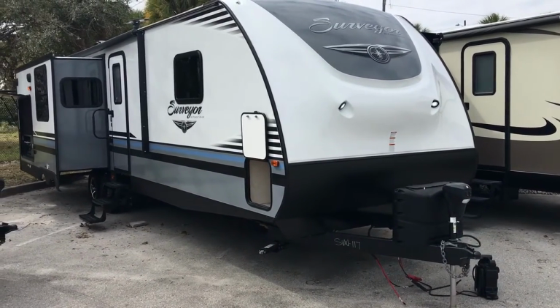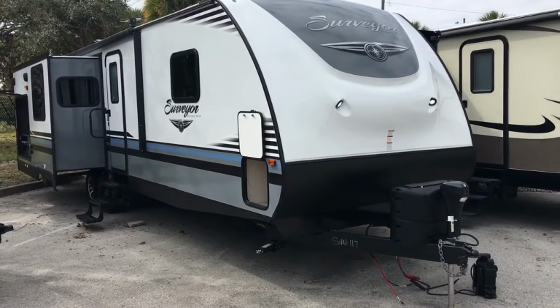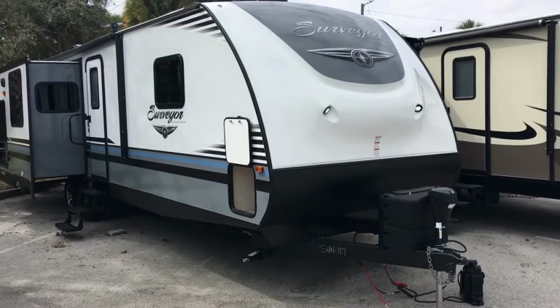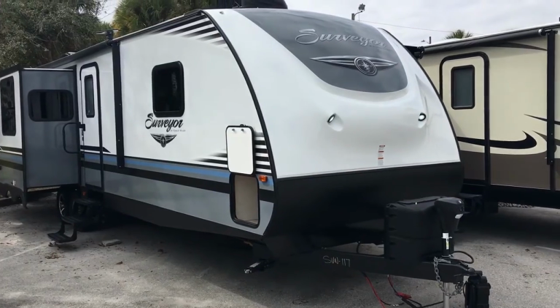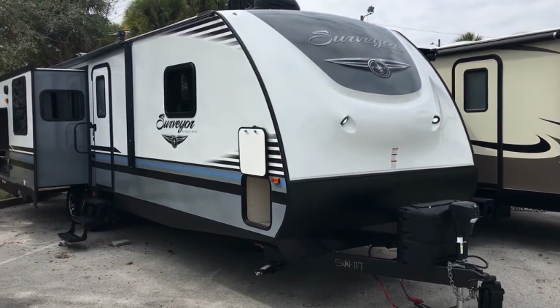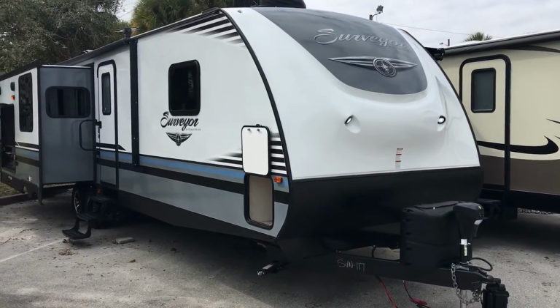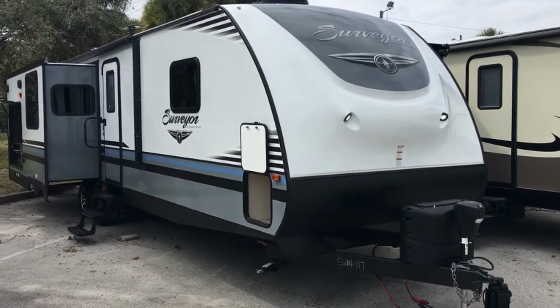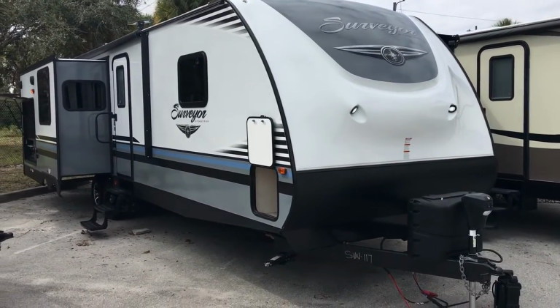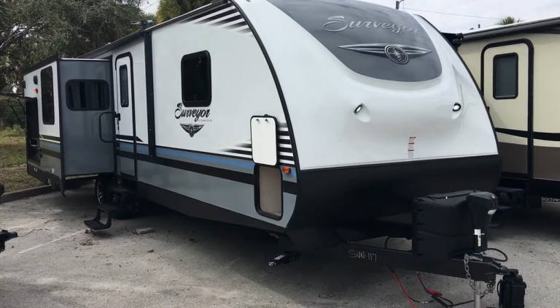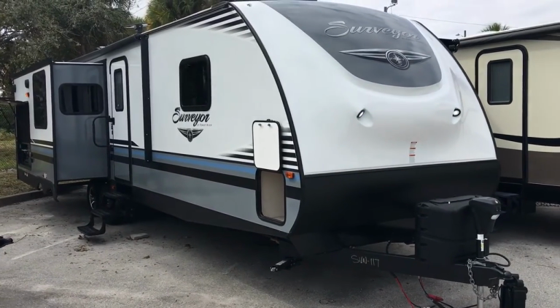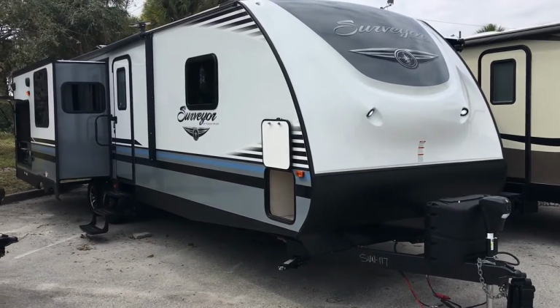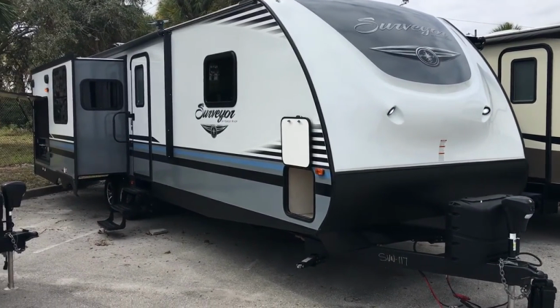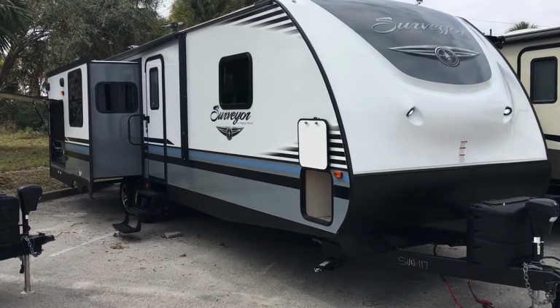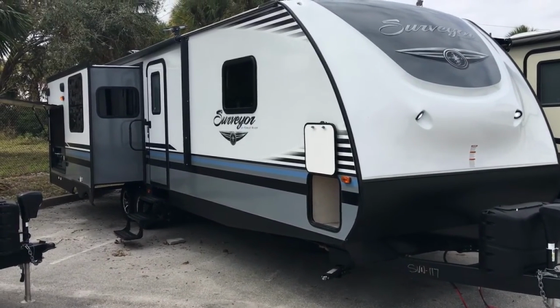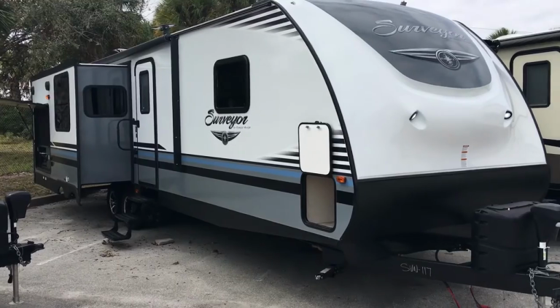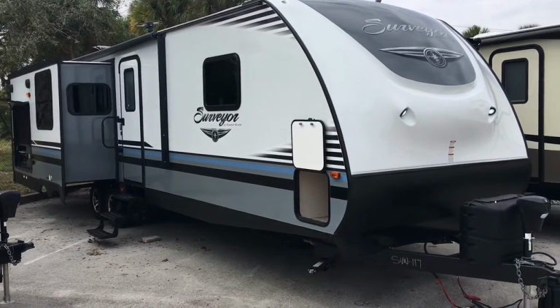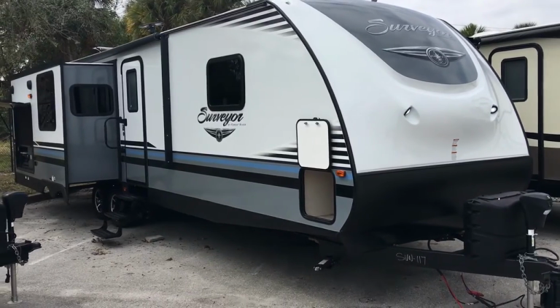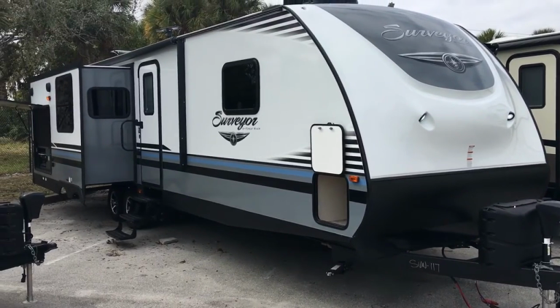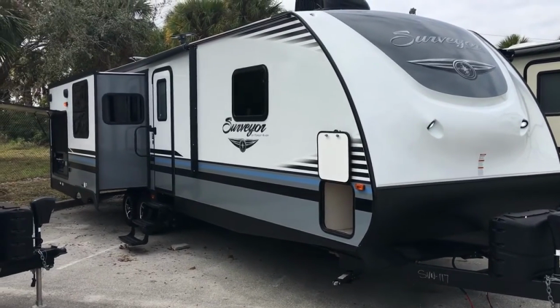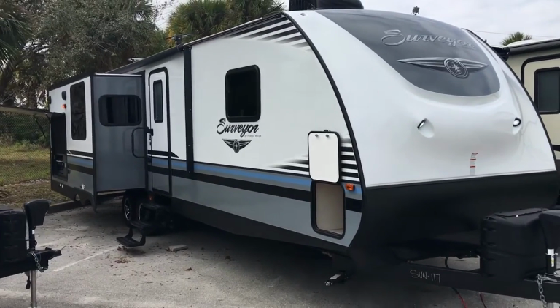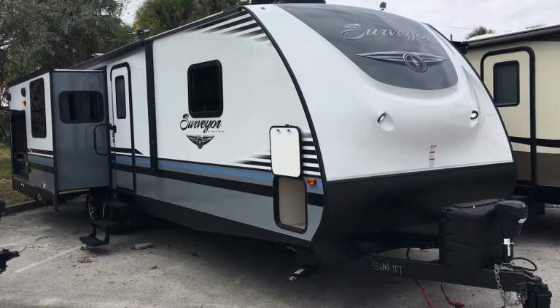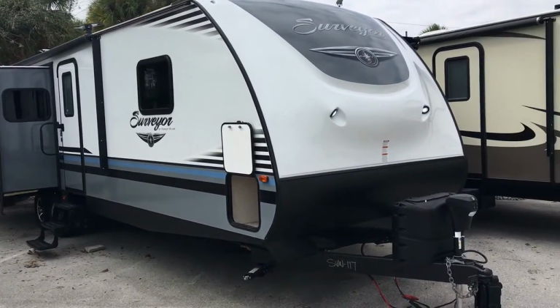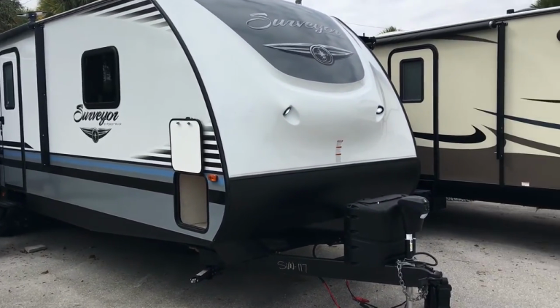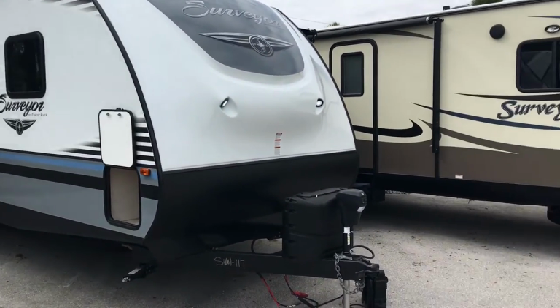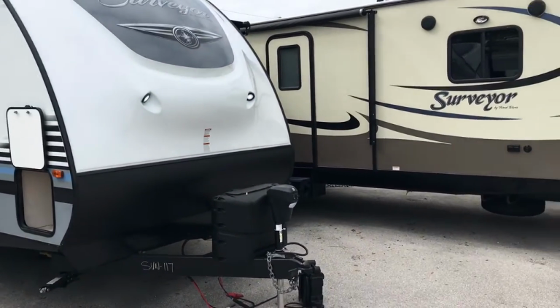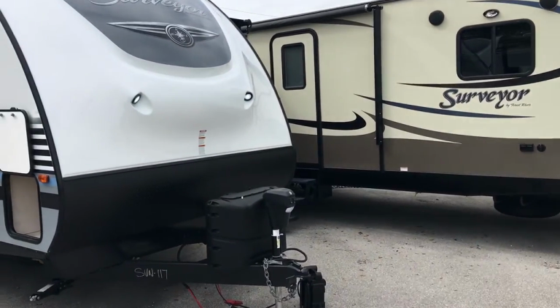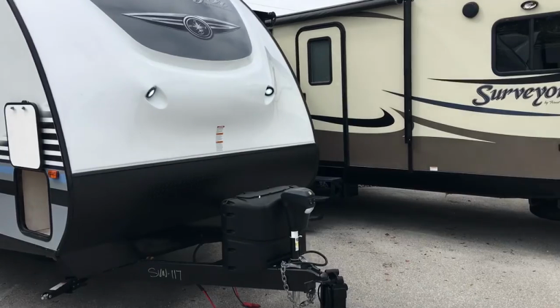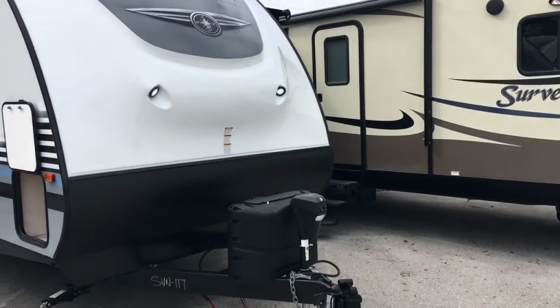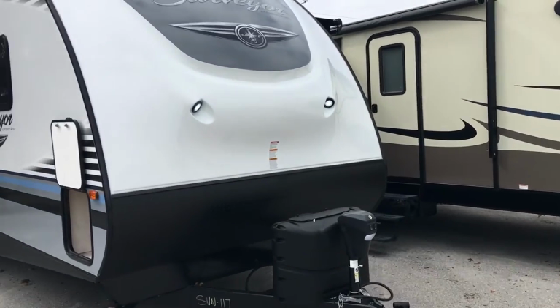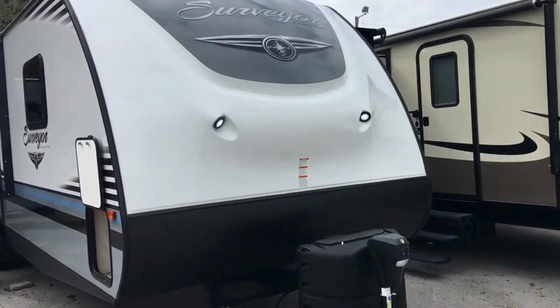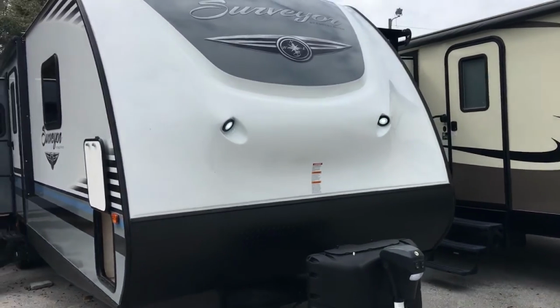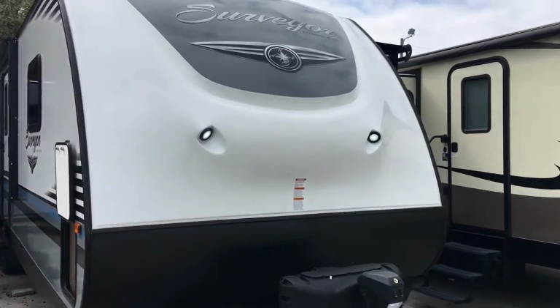This particular model weighs in at about 7,737 pounds. You're looking at a length of about 36 feet. I will start here on the front cap as we do a quick walk-around of the video.